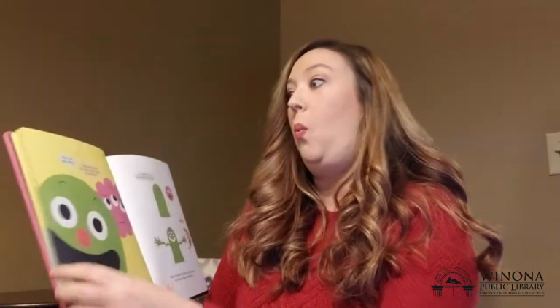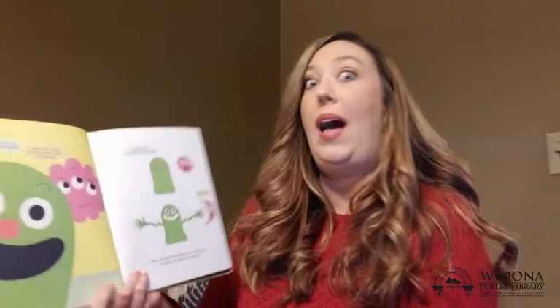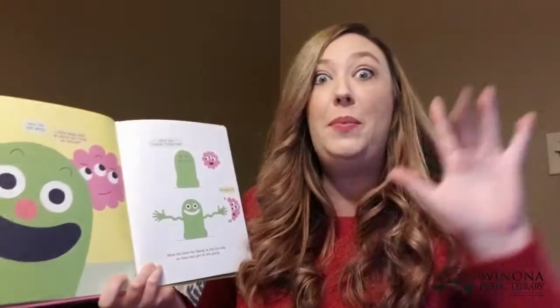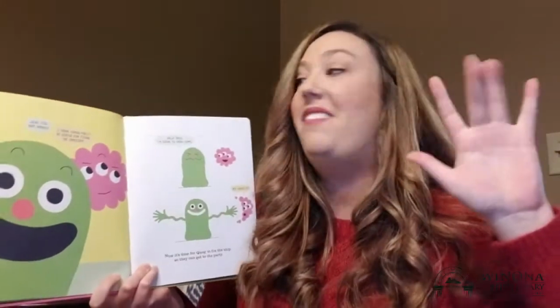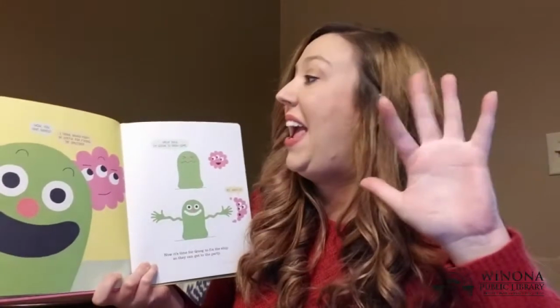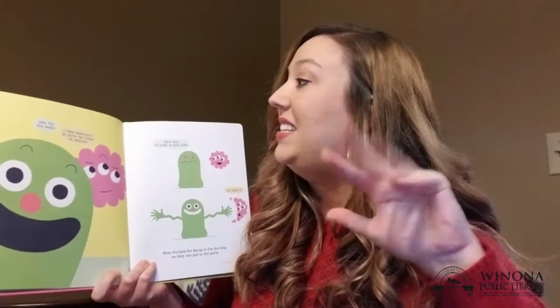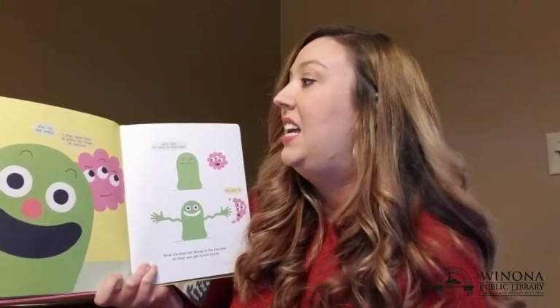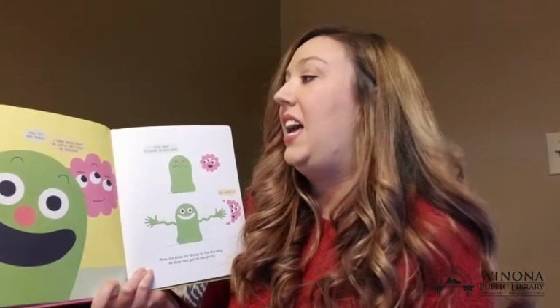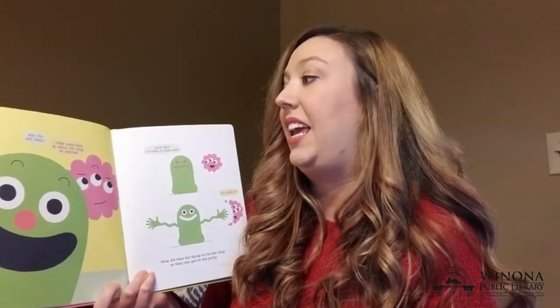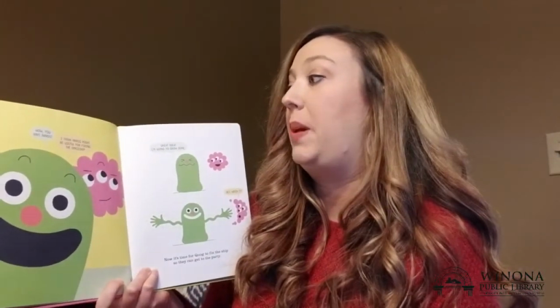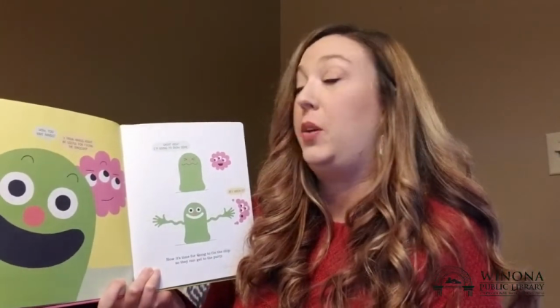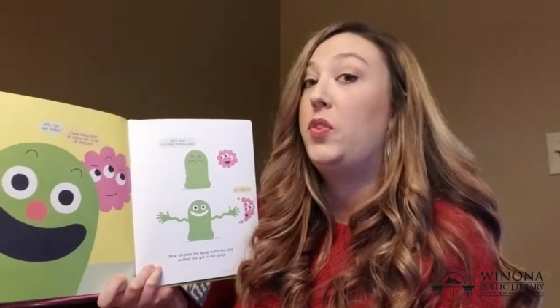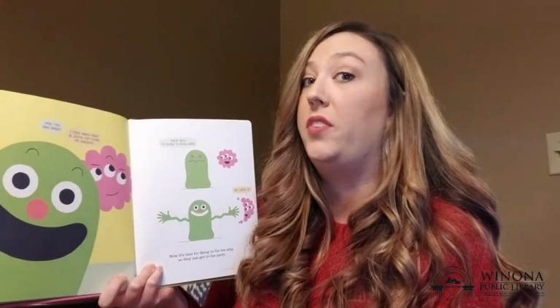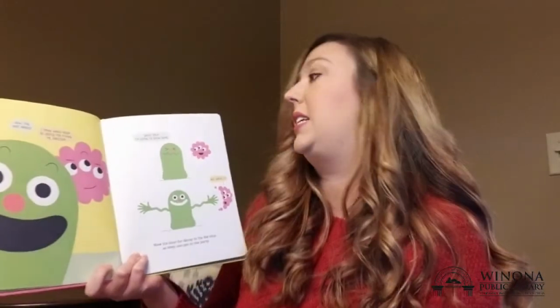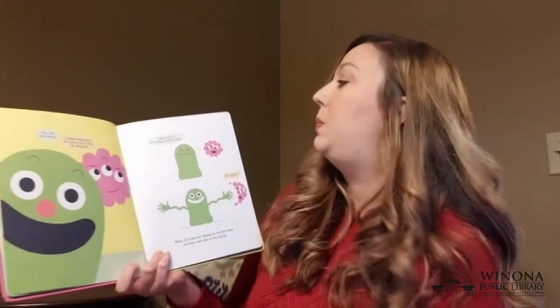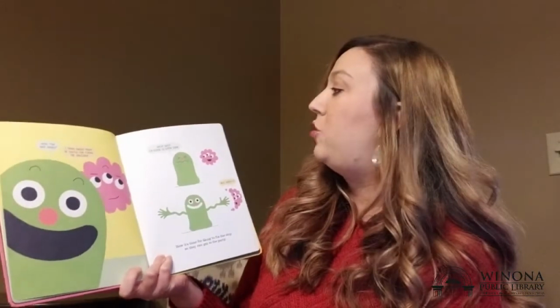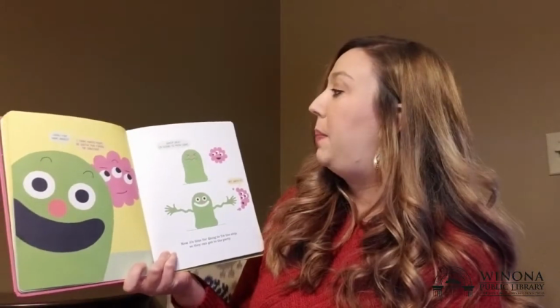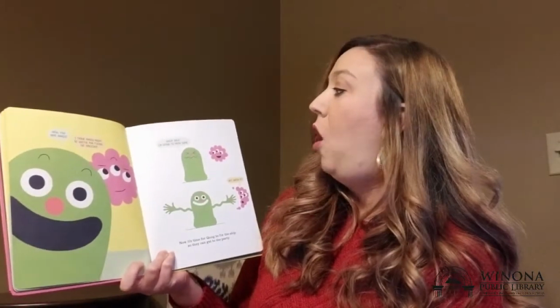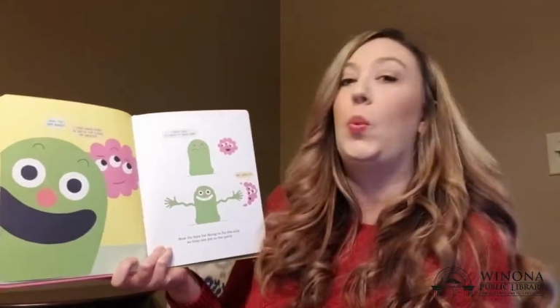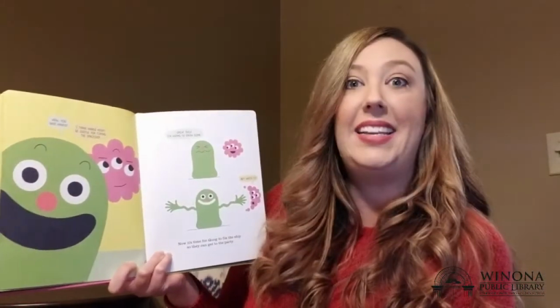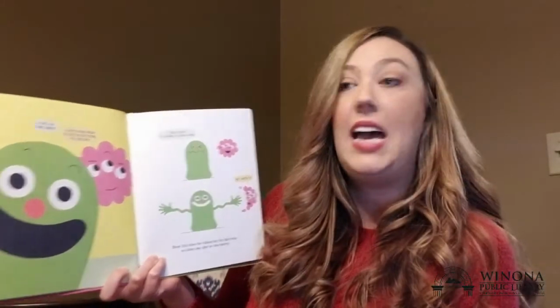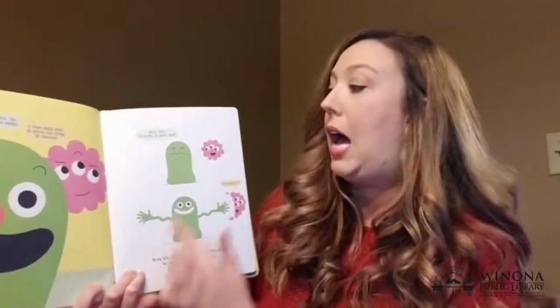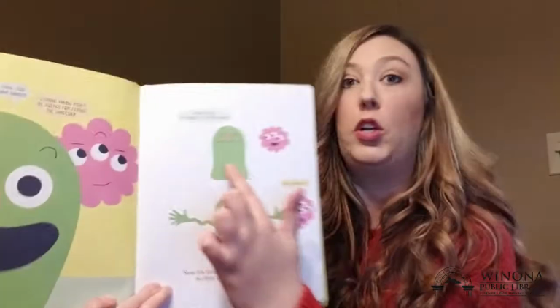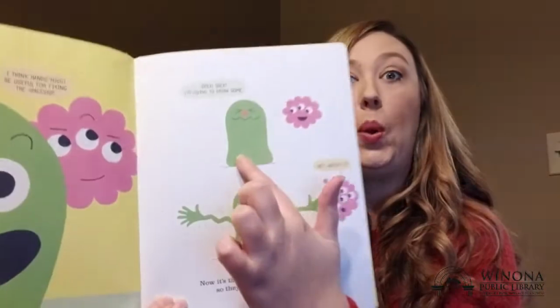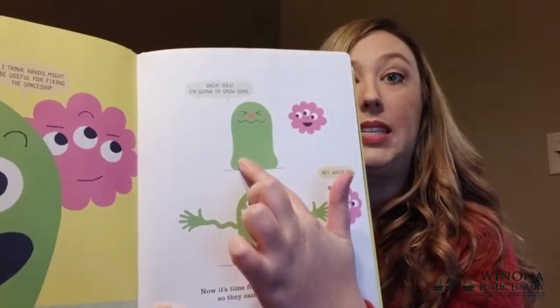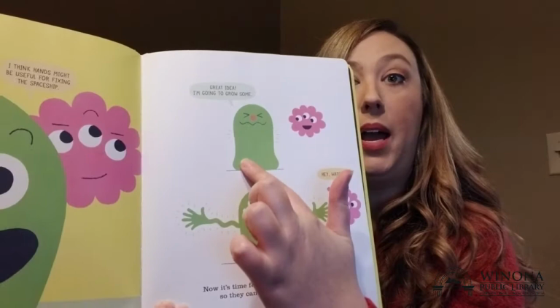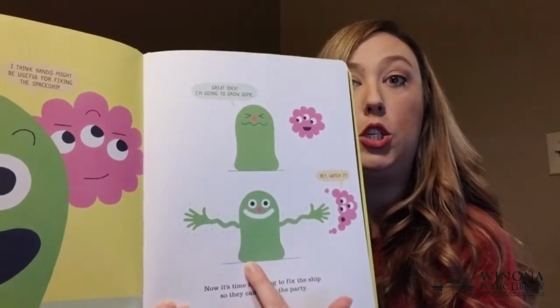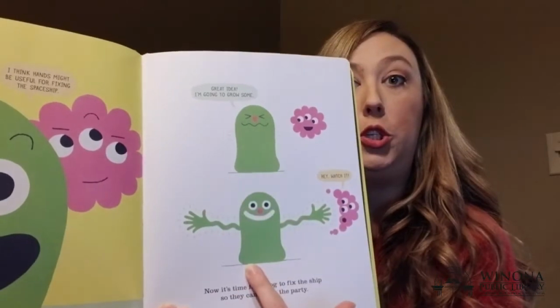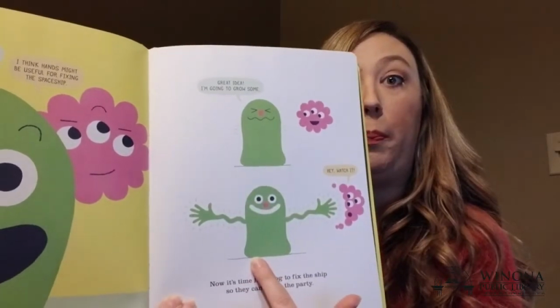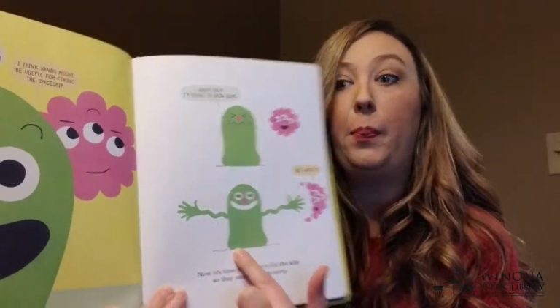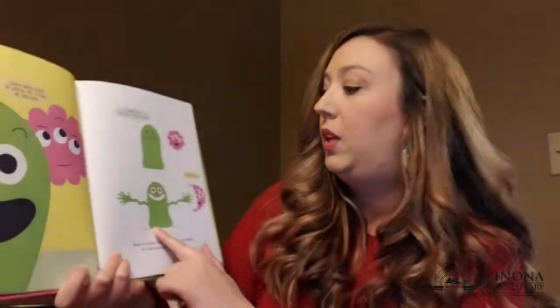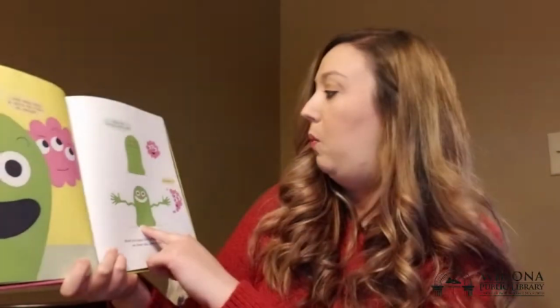Wow, you have hands! I think hands might be useful for fixing our spaceship. Great idea! I'm gonna grow some!